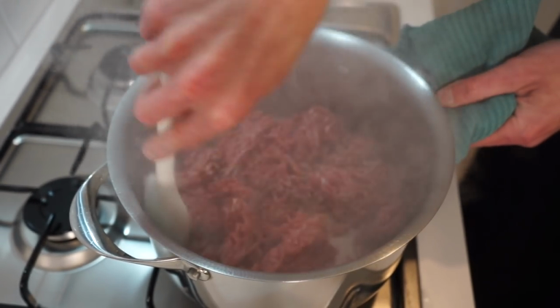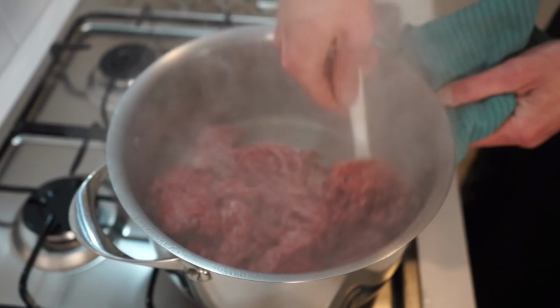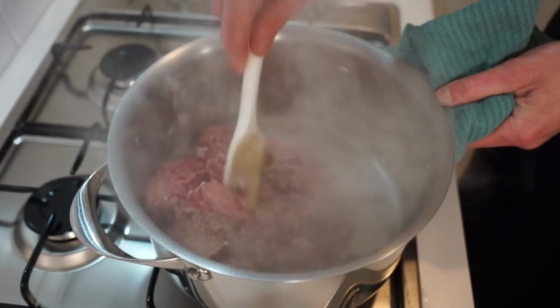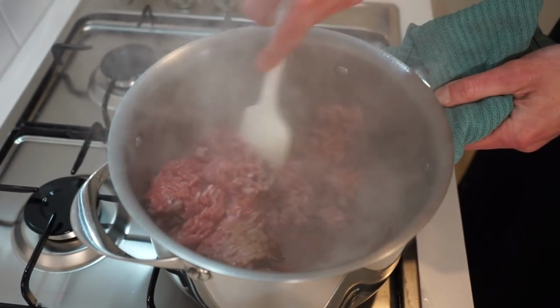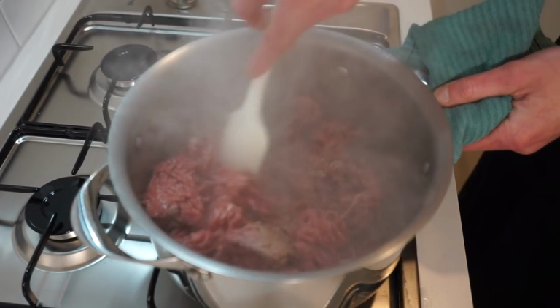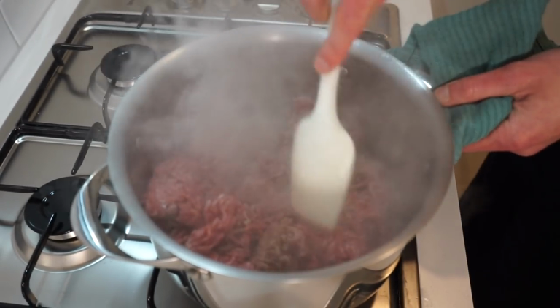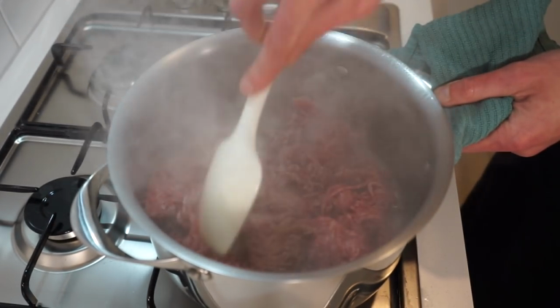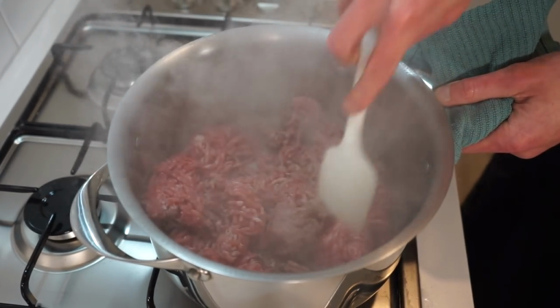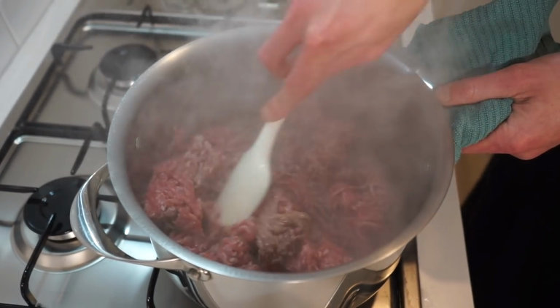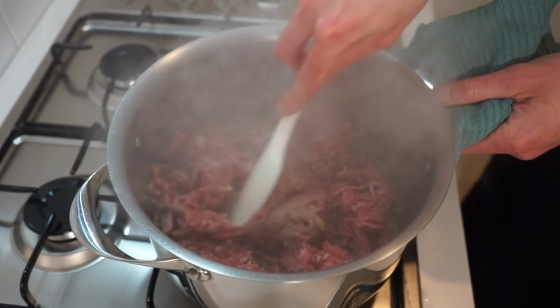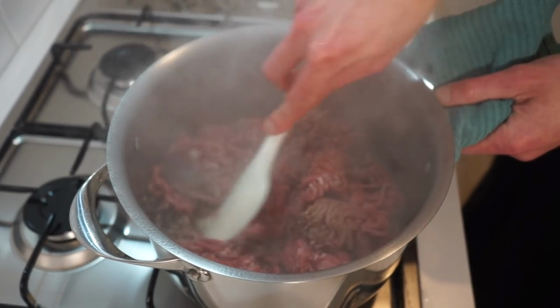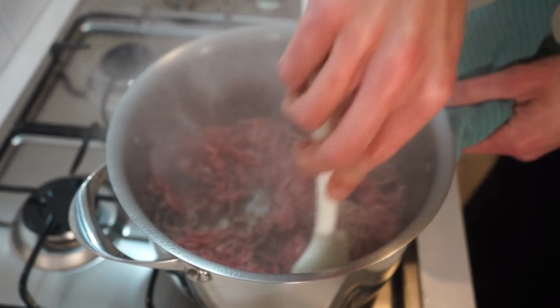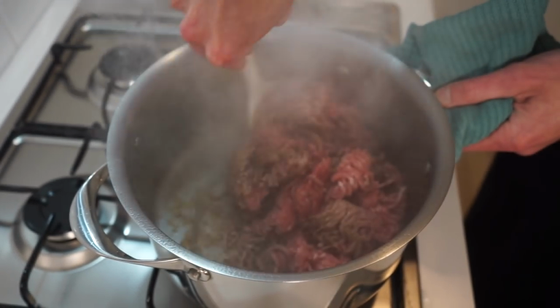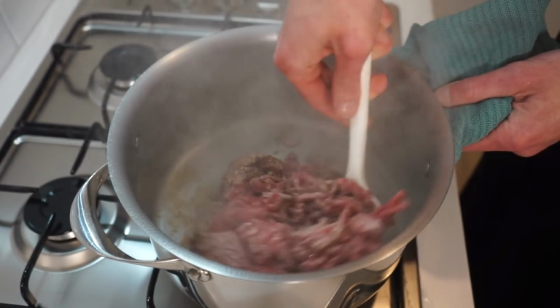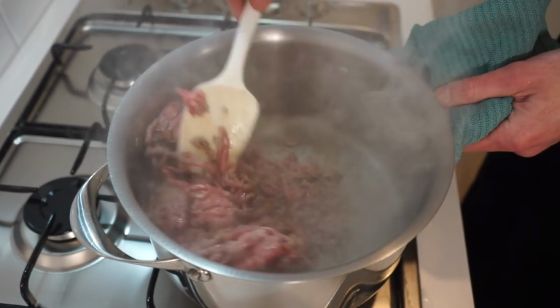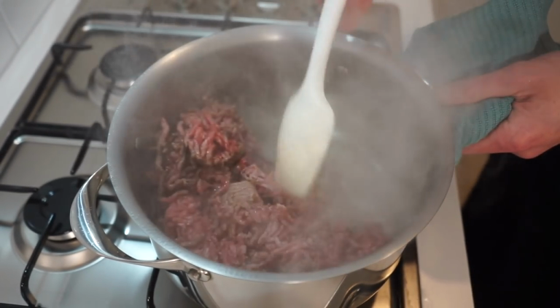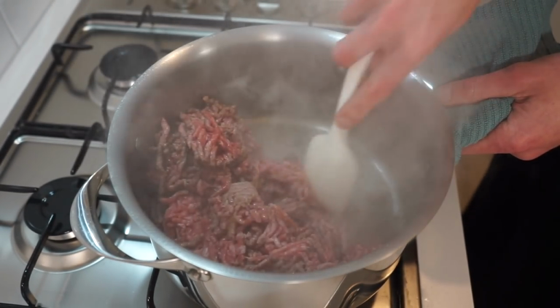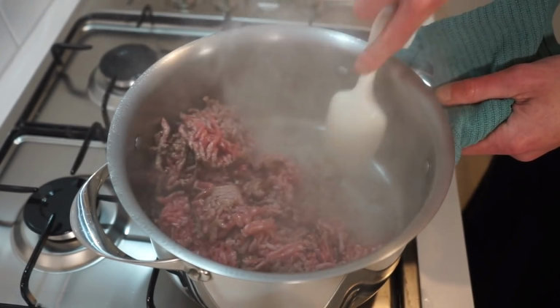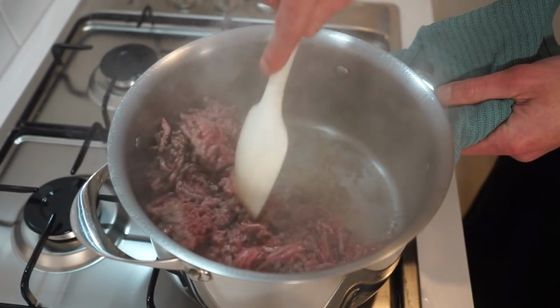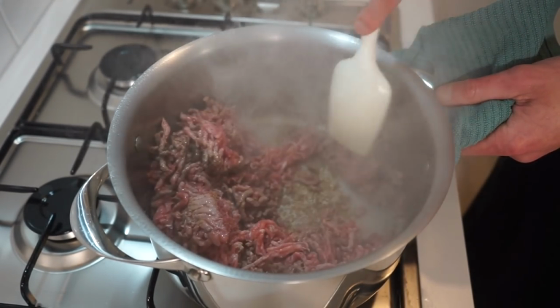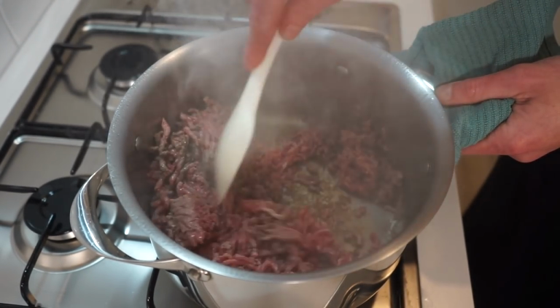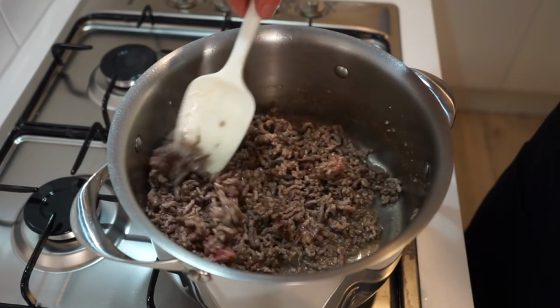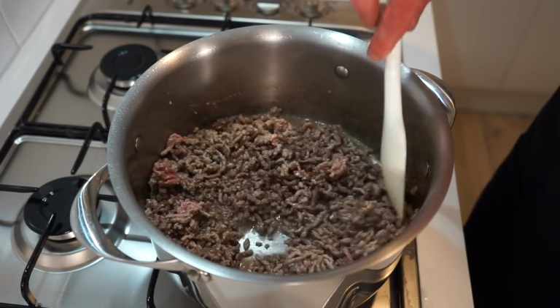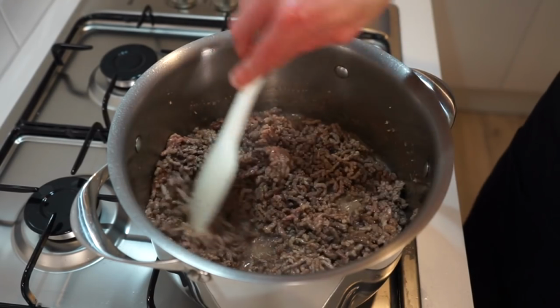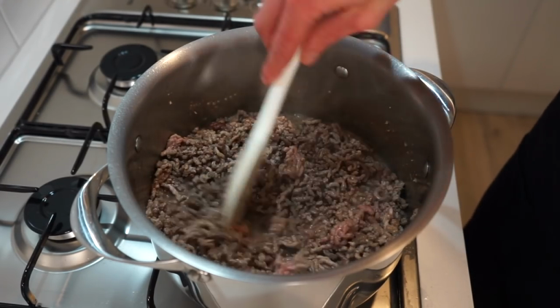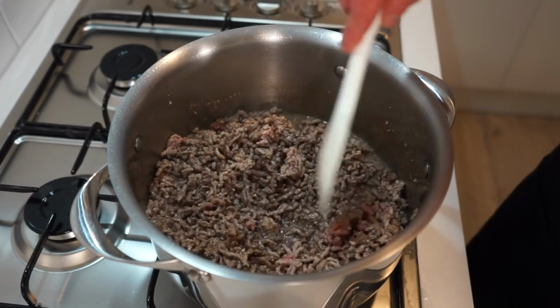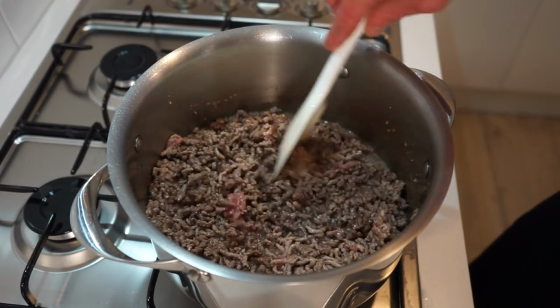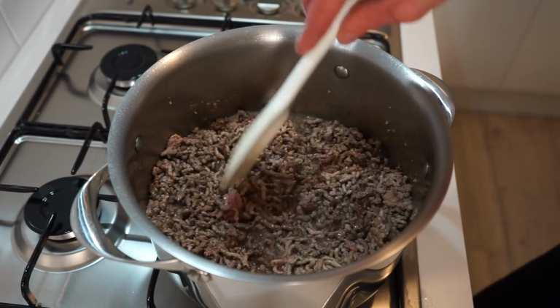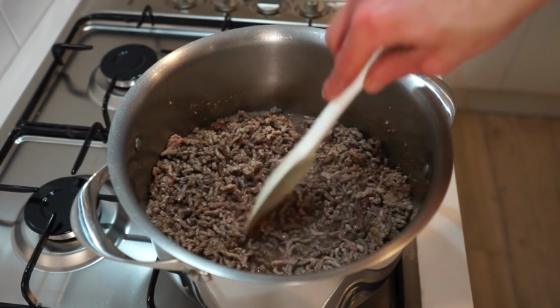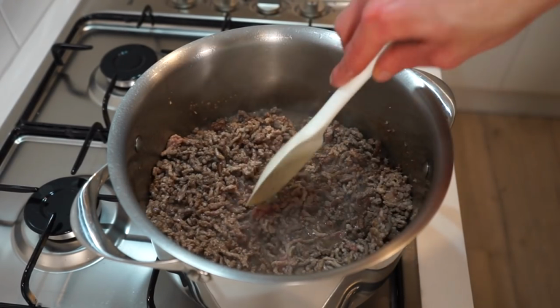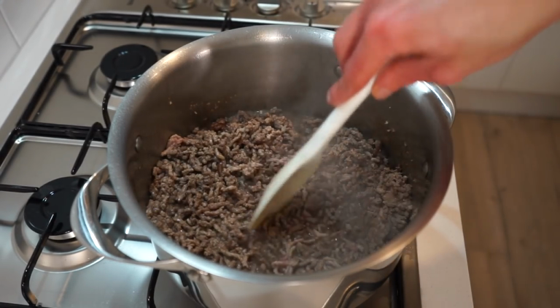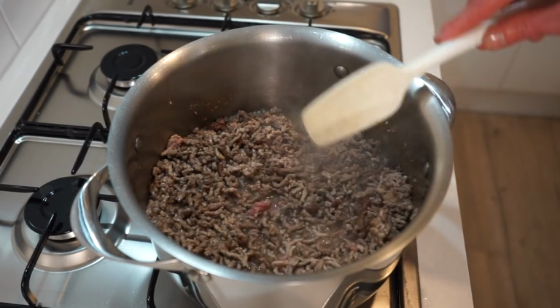As for the pot being so hot, this allows the meat to get a slight crust and very nice brown spots, rather than going into a warm pot and starting to steam on itself. Also due to the heat, keep it moving regularly so it won't burn.